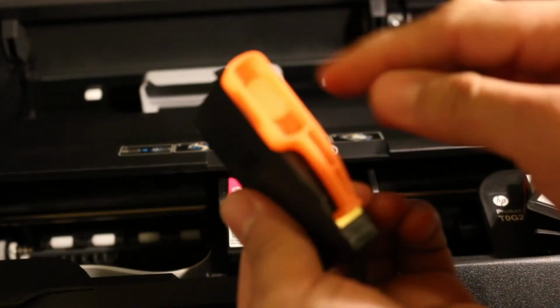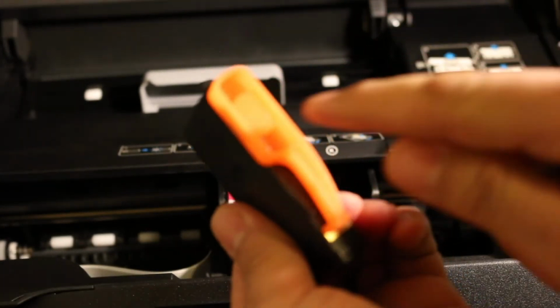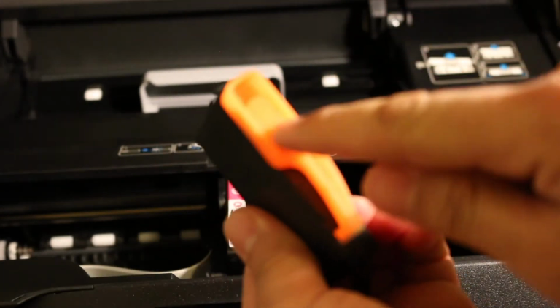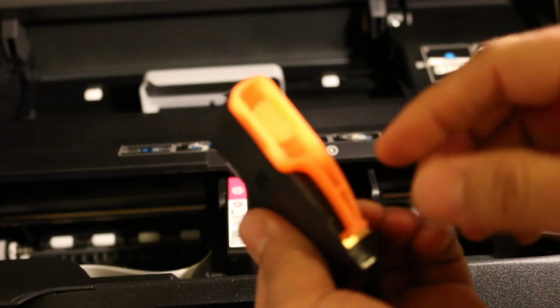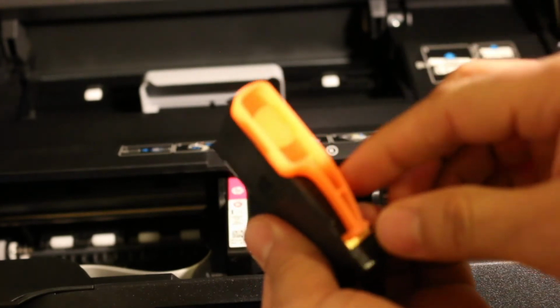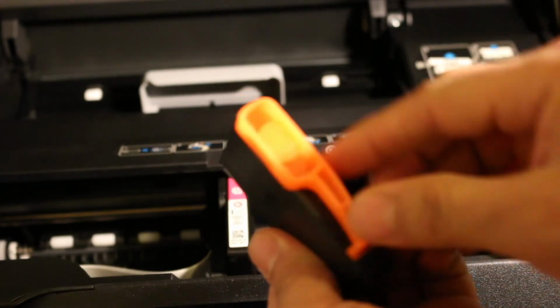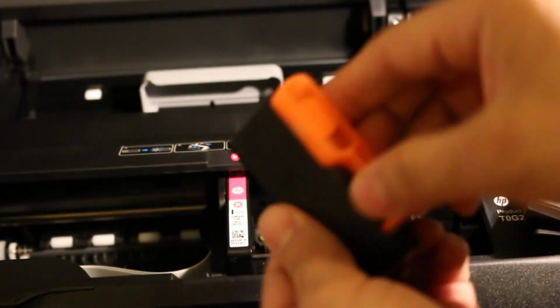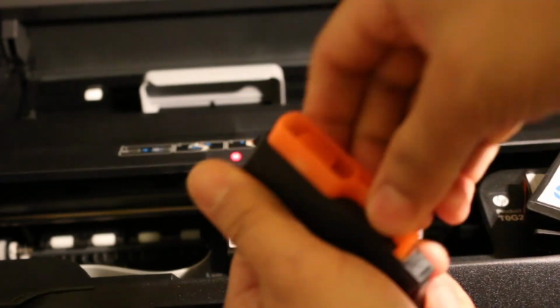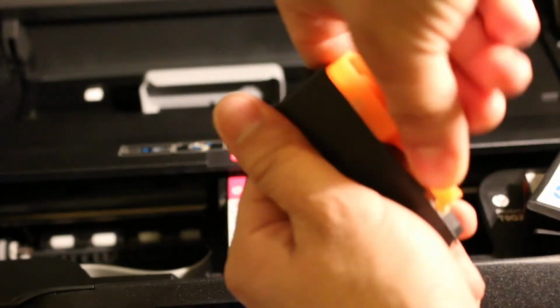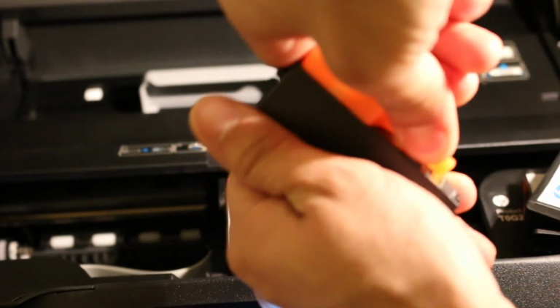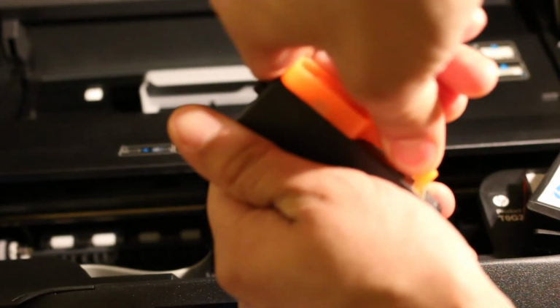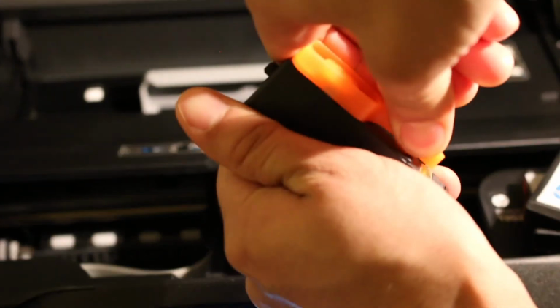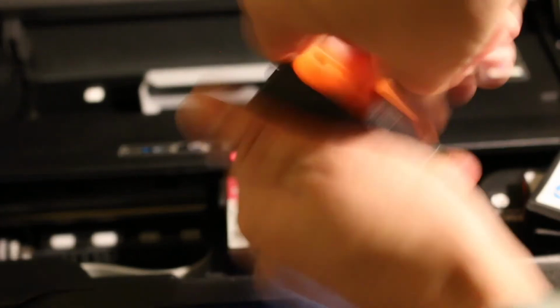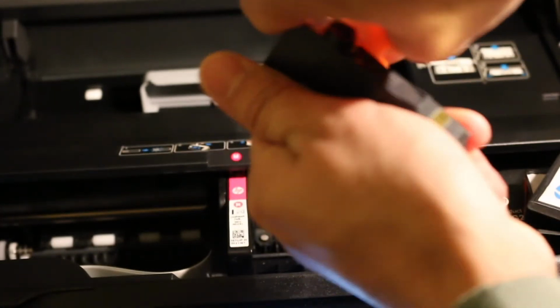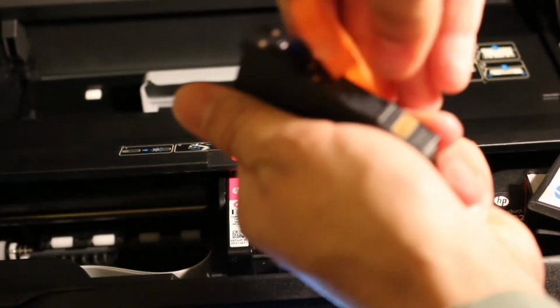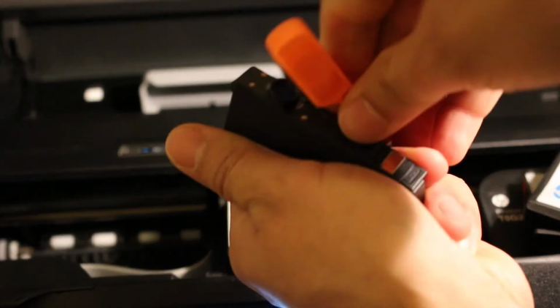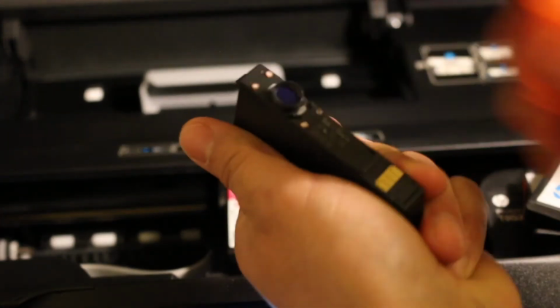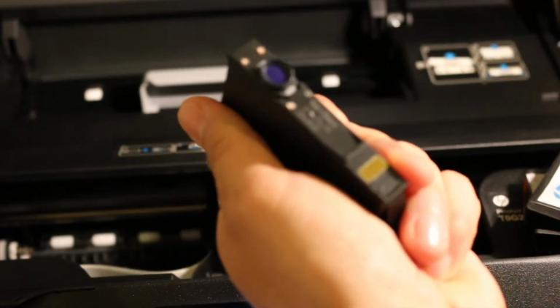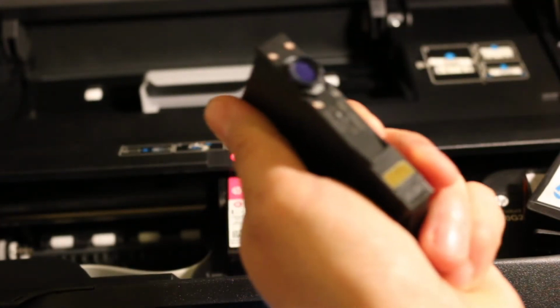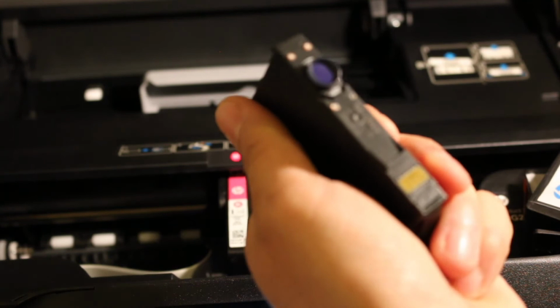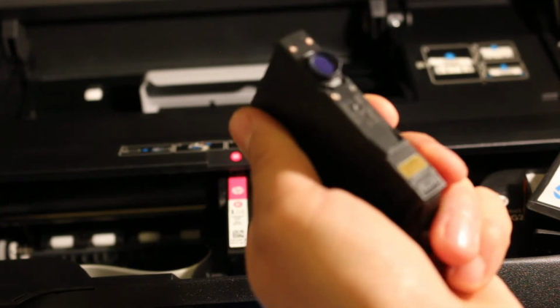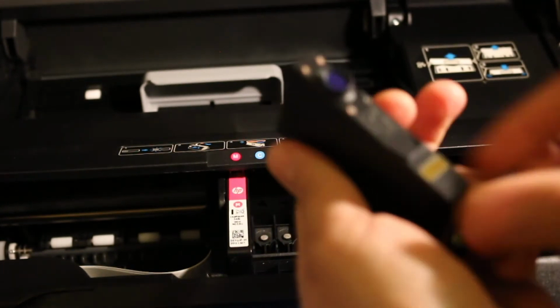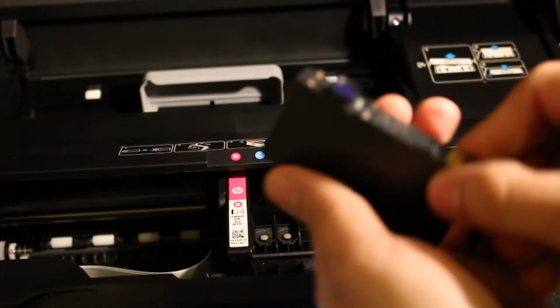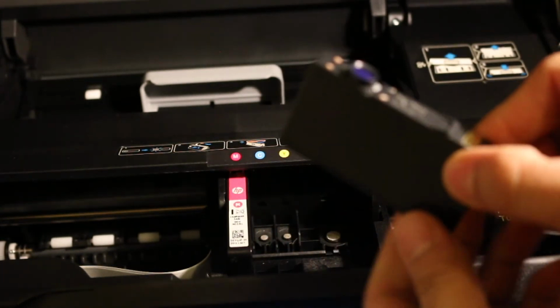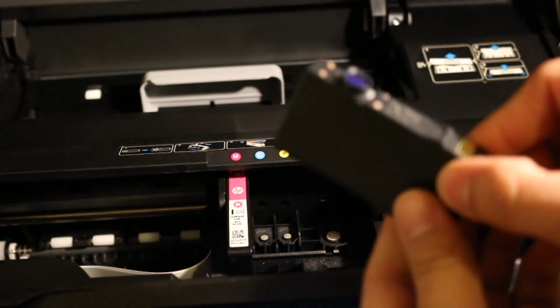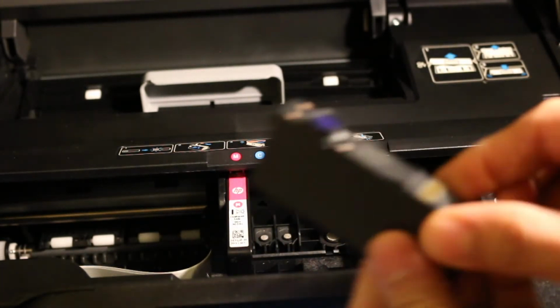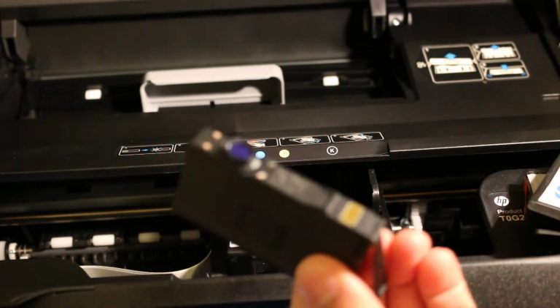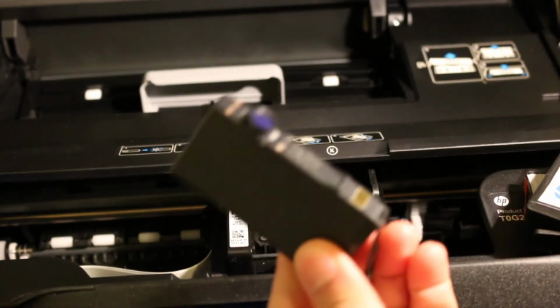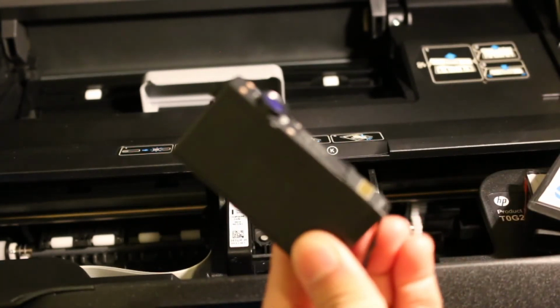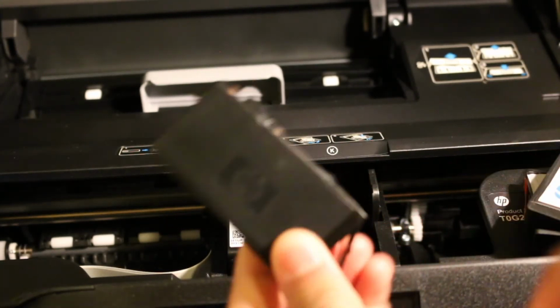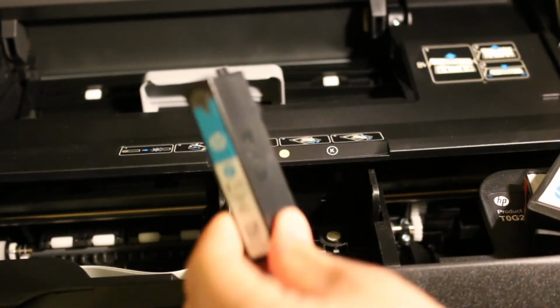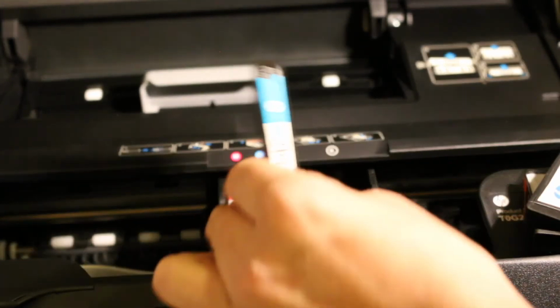Overall the process is quite easy and not difficult. The only thing to note is that when removing the orange seals you need to apply a little bit of extra pressure.